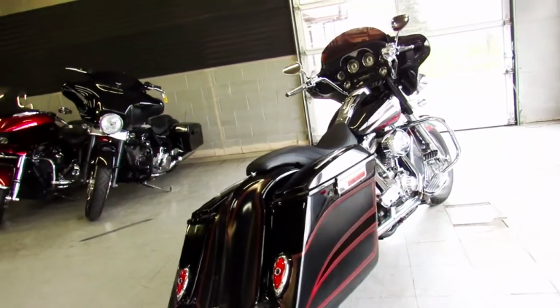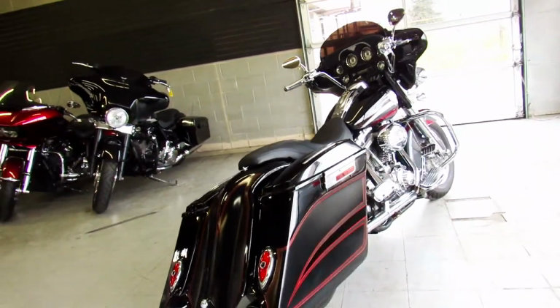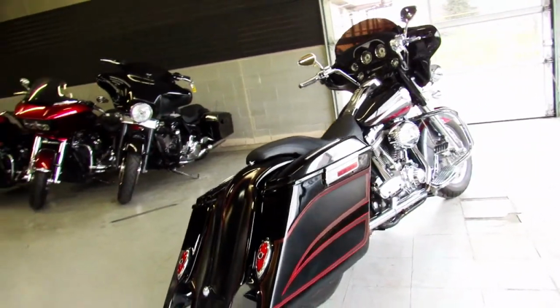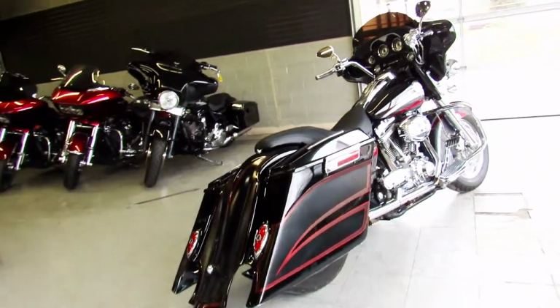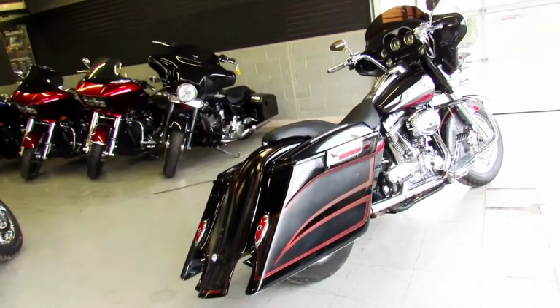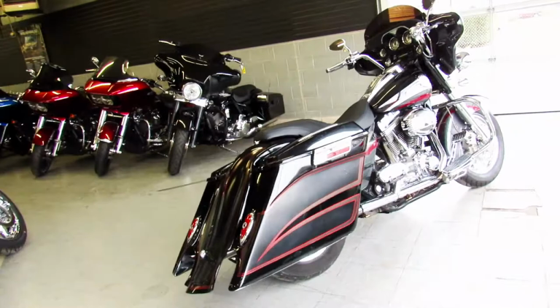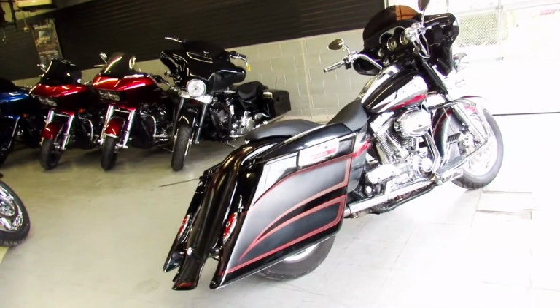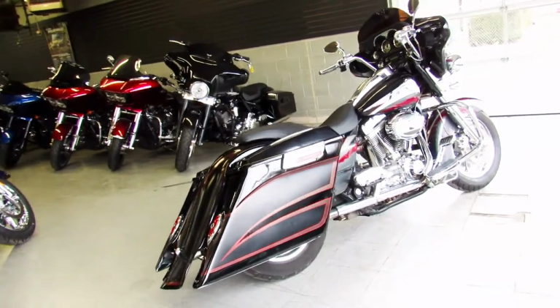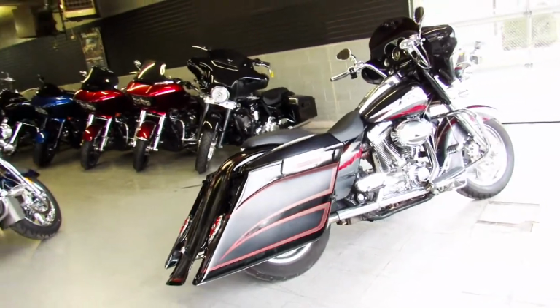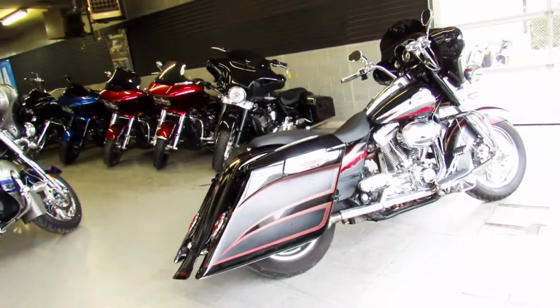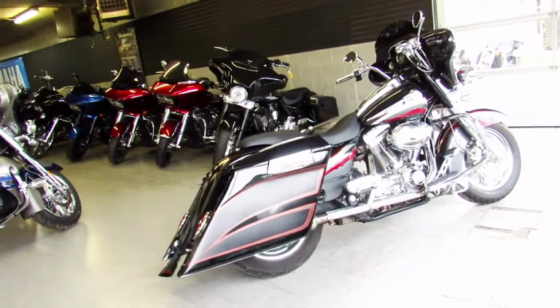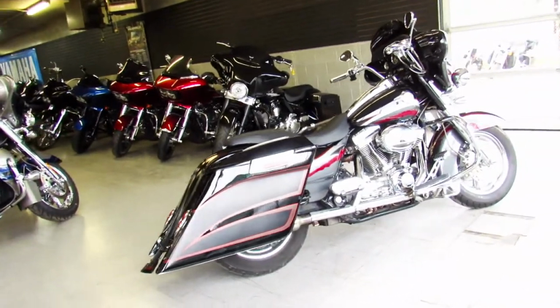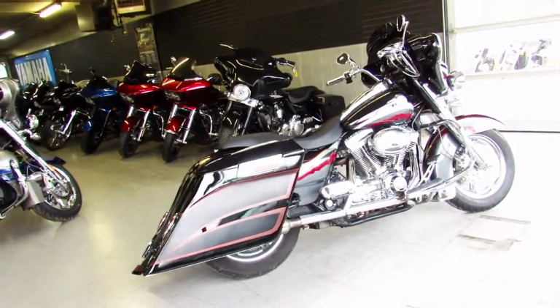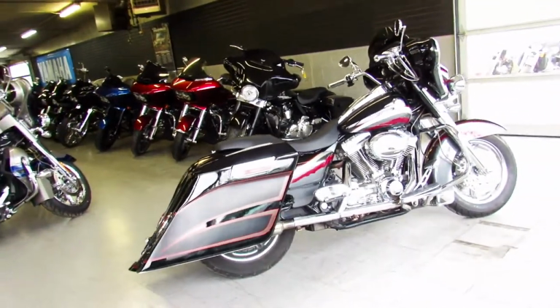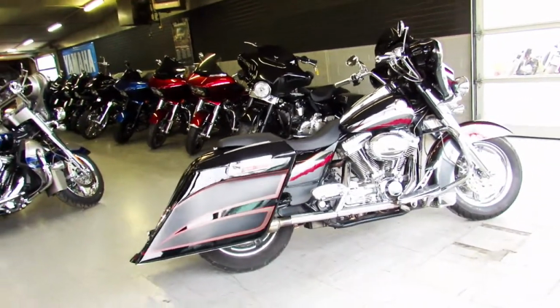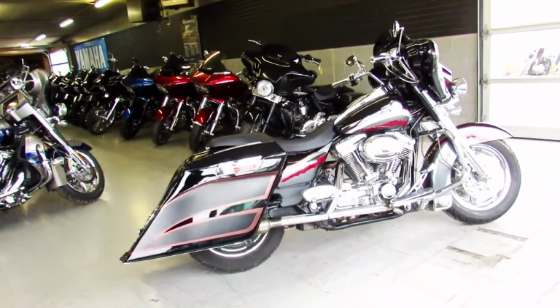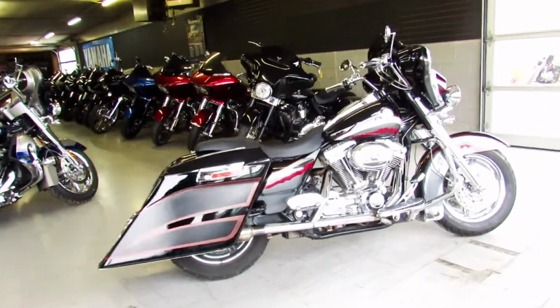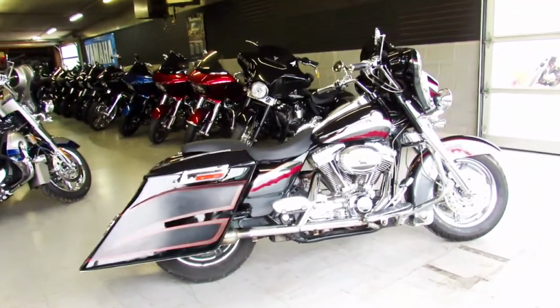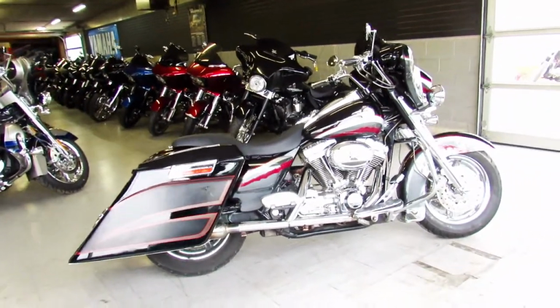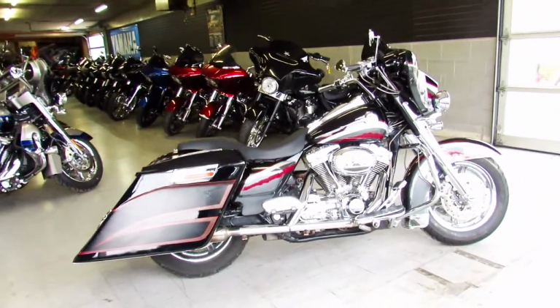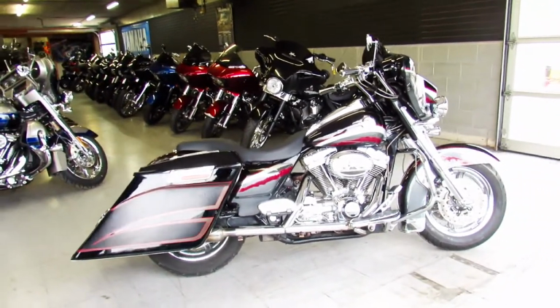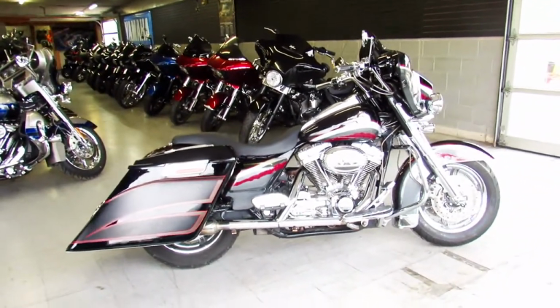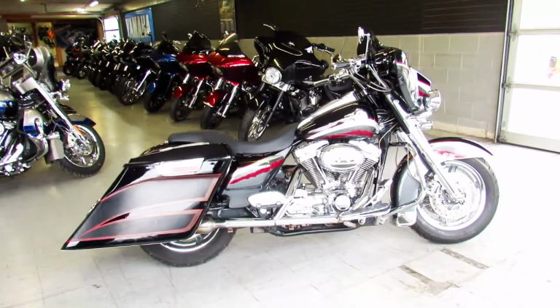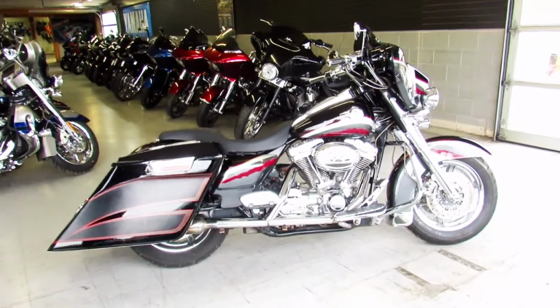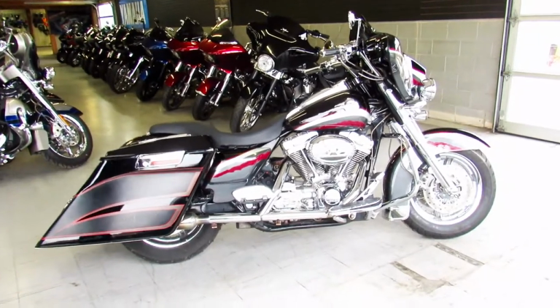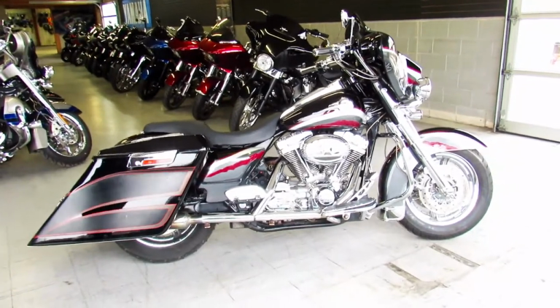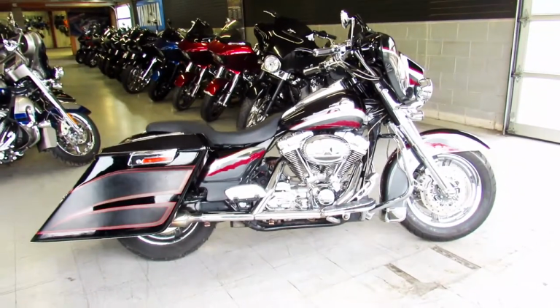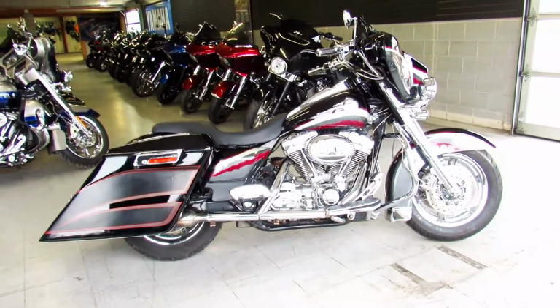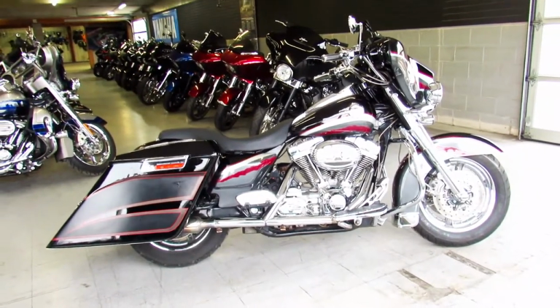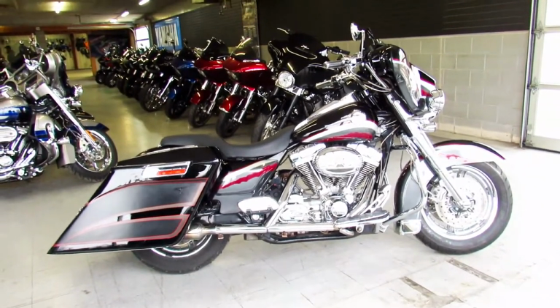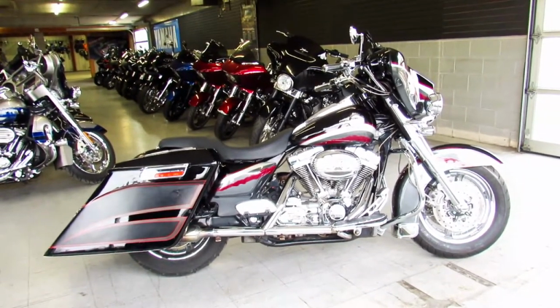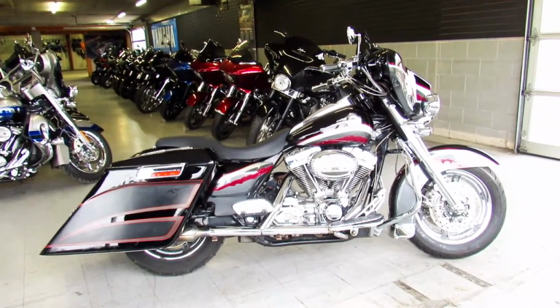06 Screamin' Eagle Electroglide — guaranteed financing, leasing programs, layaway programs, and your trades are always welcome. Call 810-648-9500.